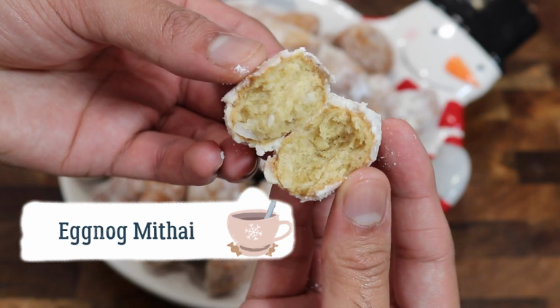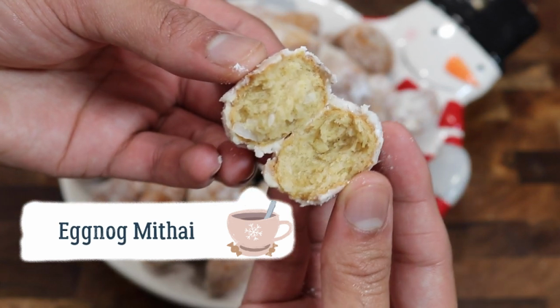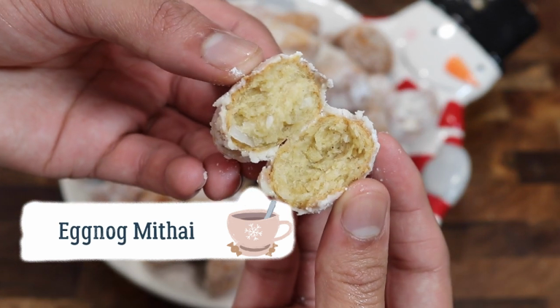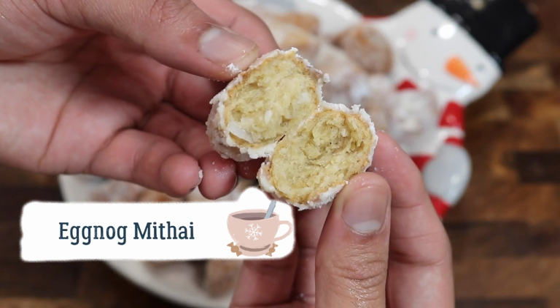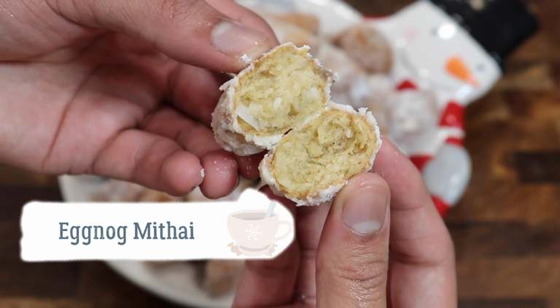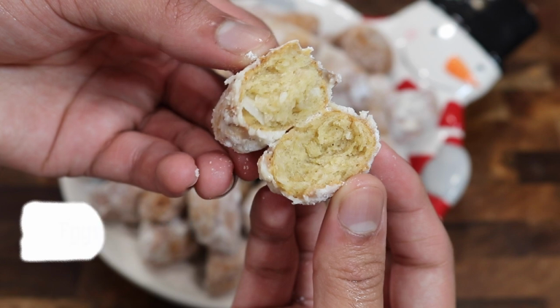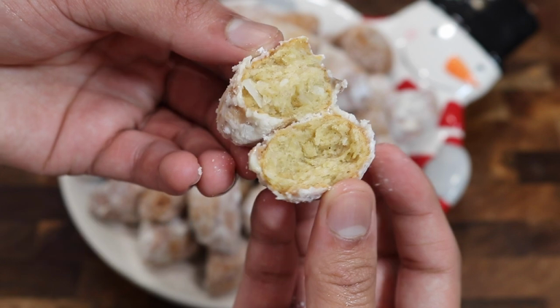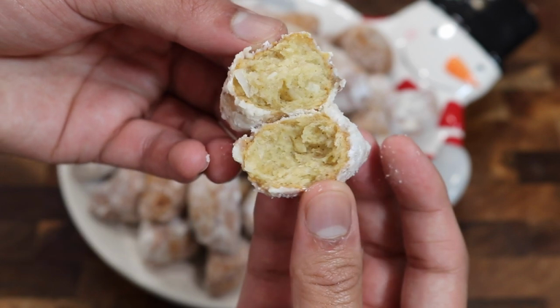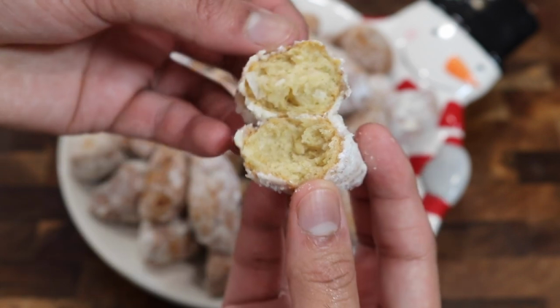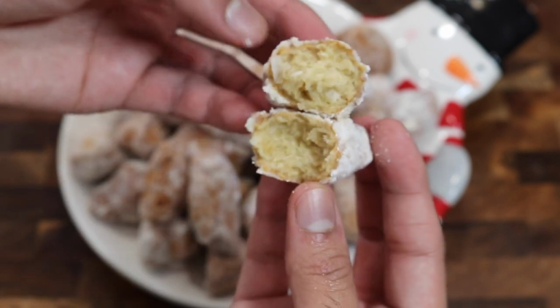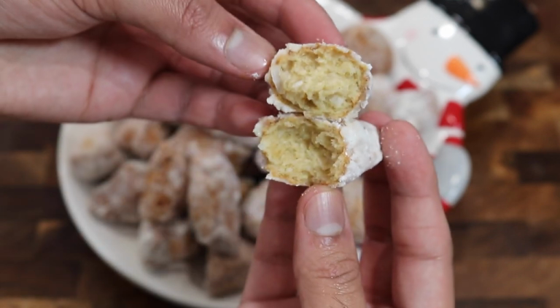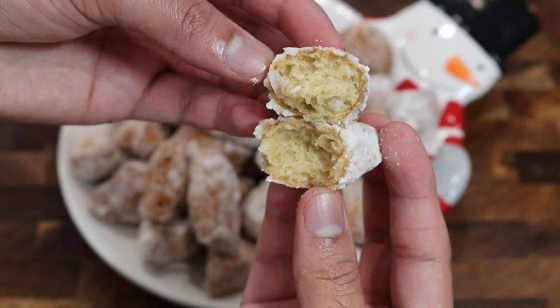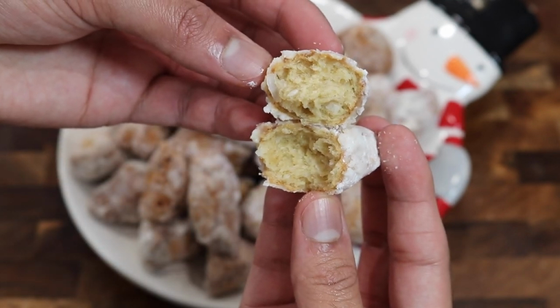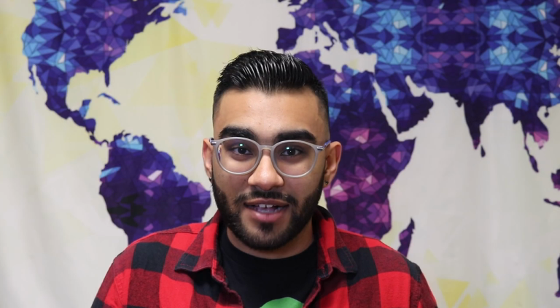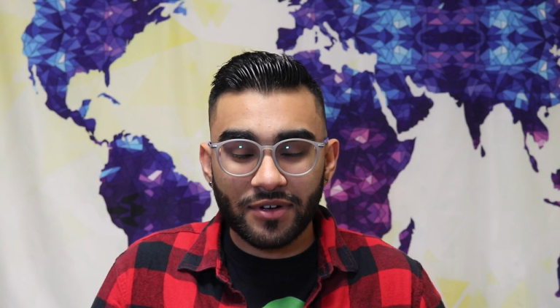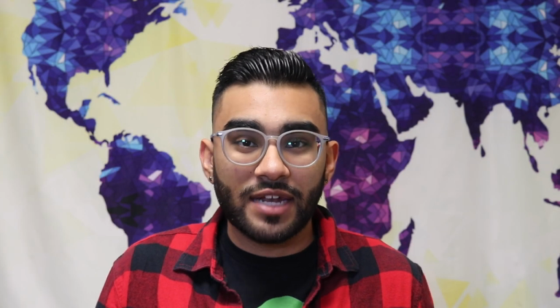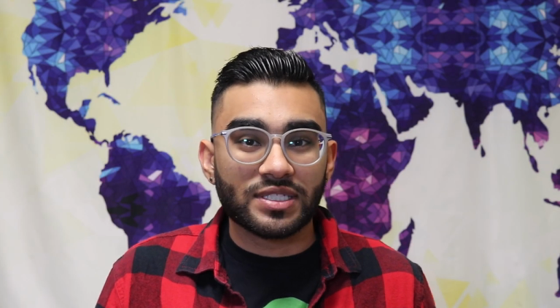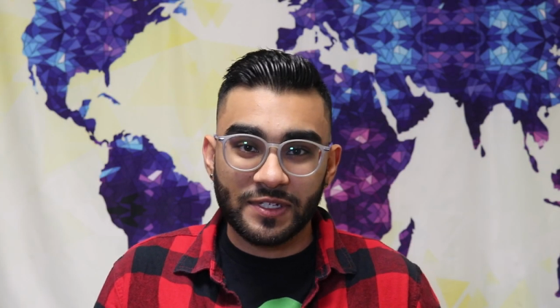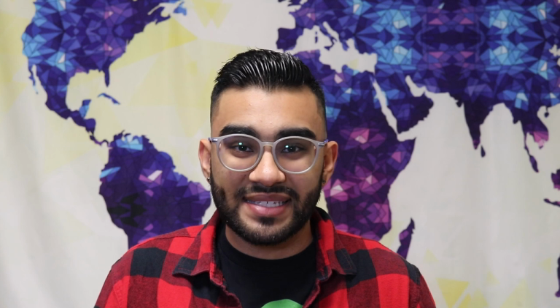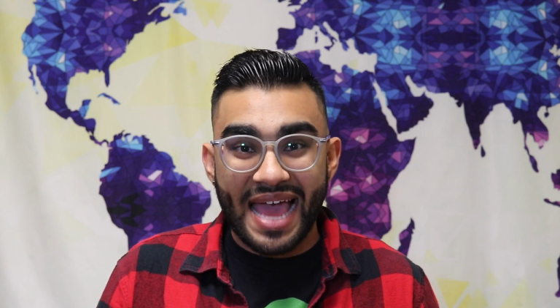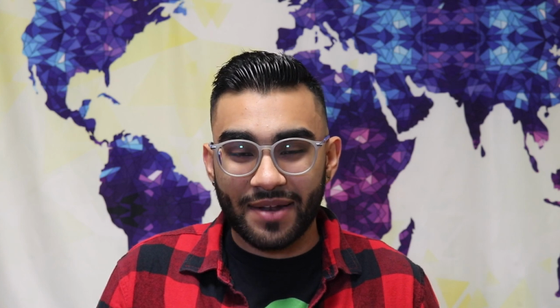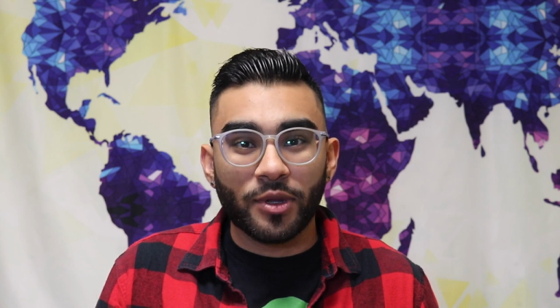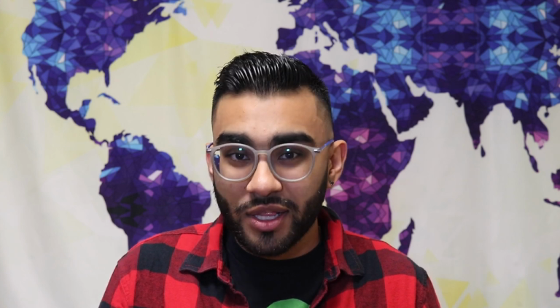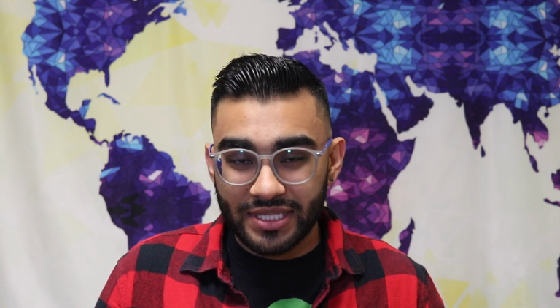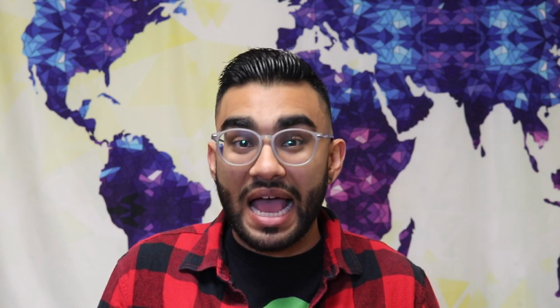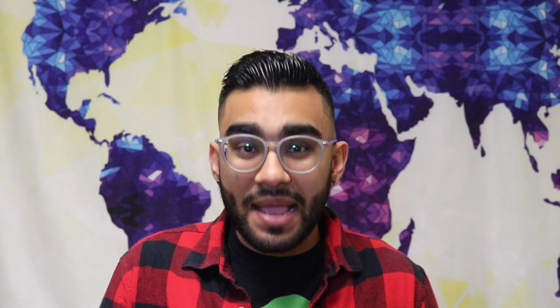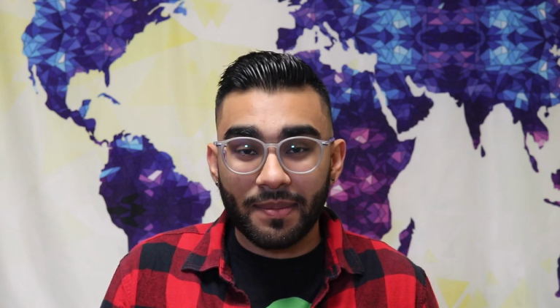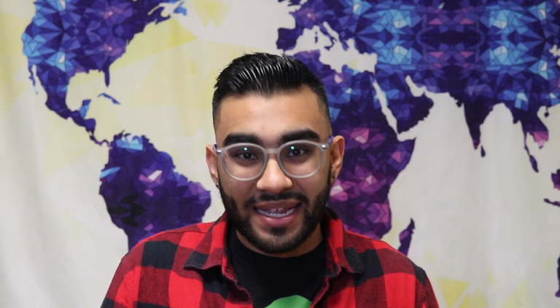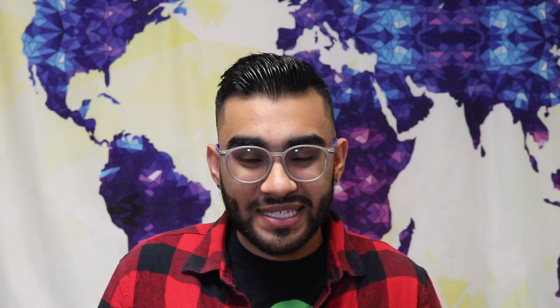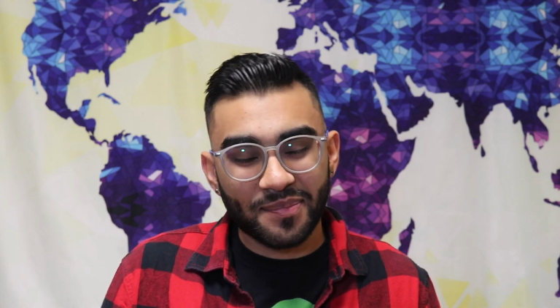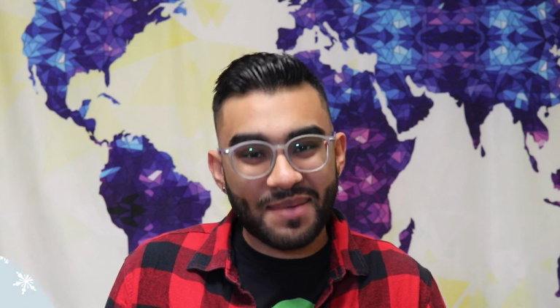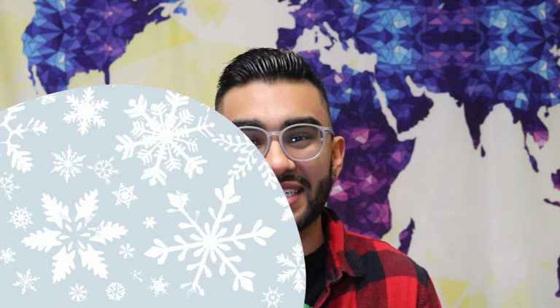This matthai right here was absolutely delicious. The matthais were buttery, they were soft and fluffy, and it had a nice little hint of that eggnog flavor and of course some different spices that I added in. But if you all are interested in how I make my eggnog matthai, please keep on watching.